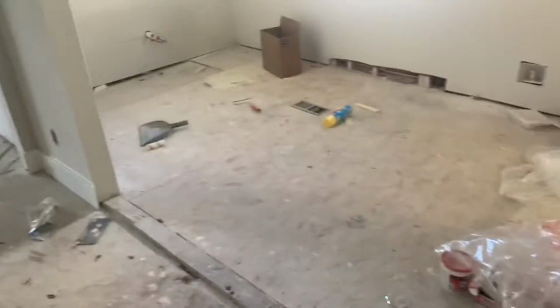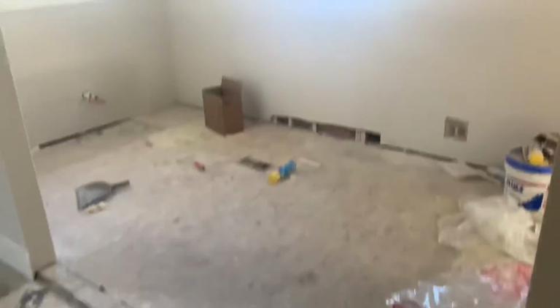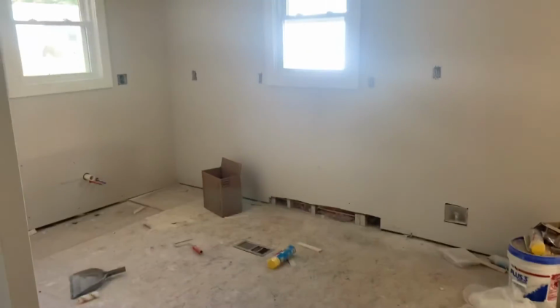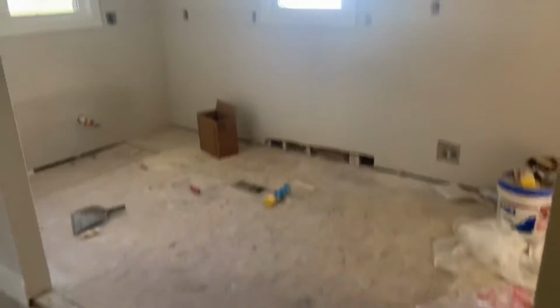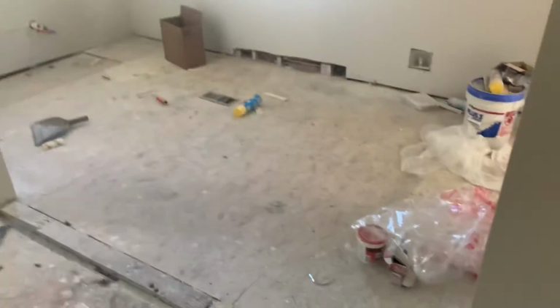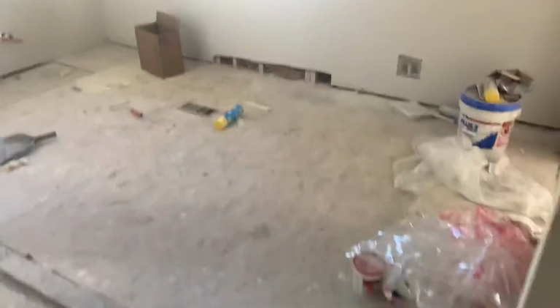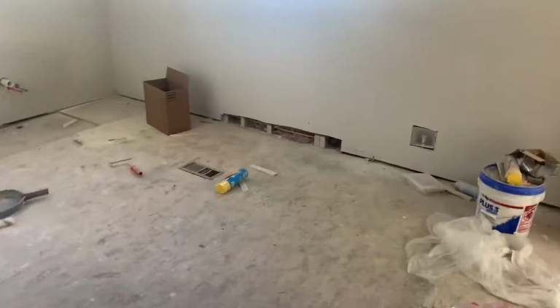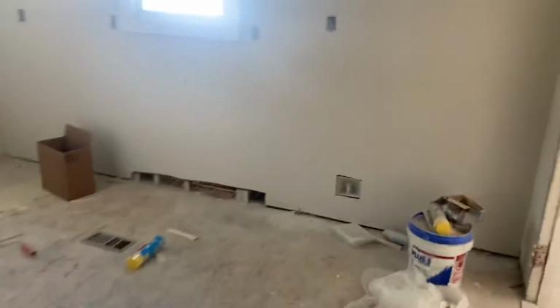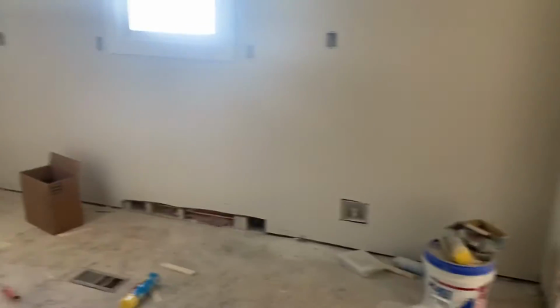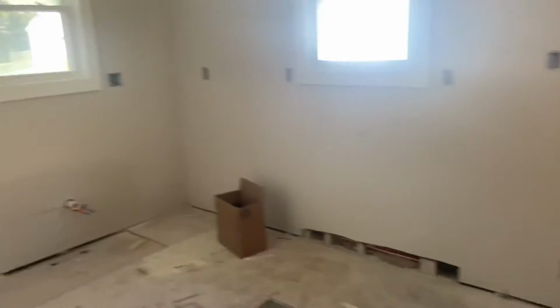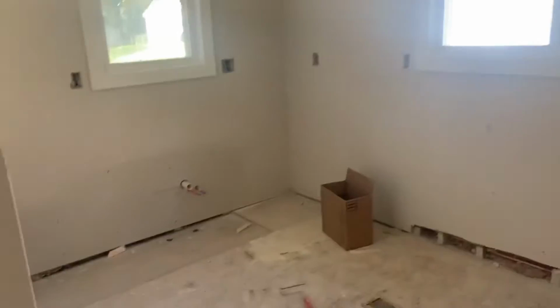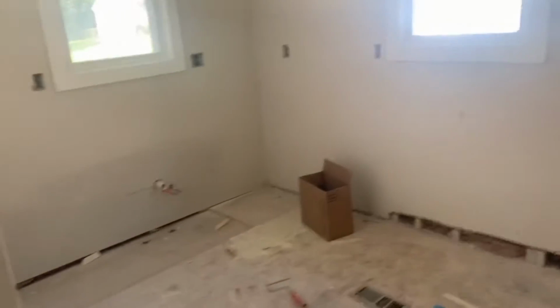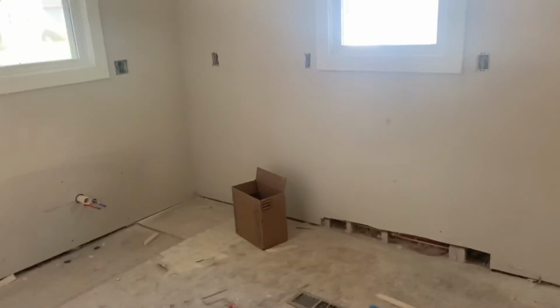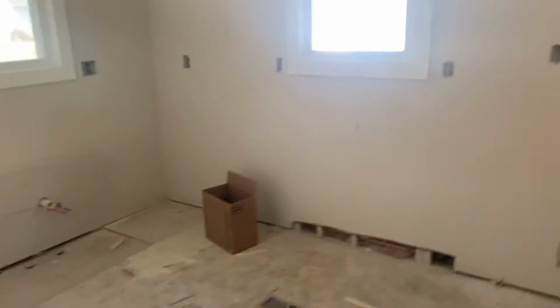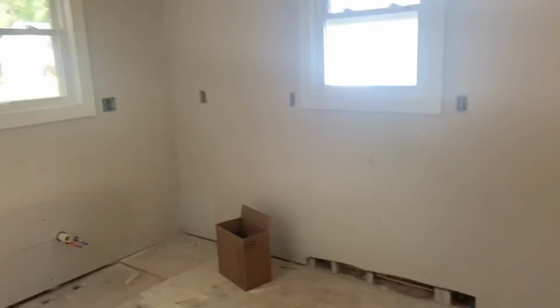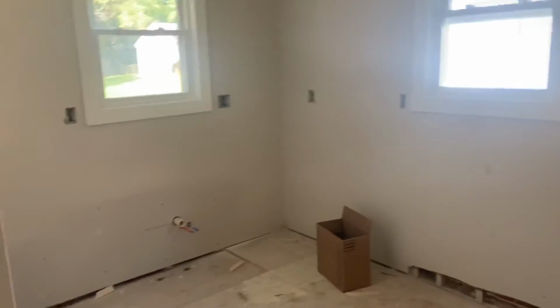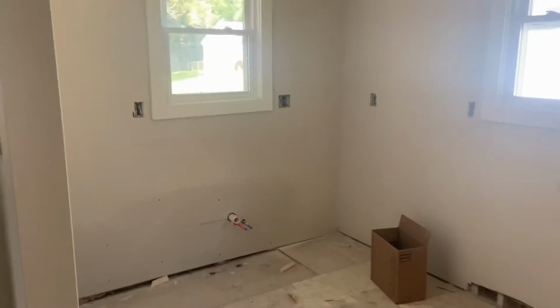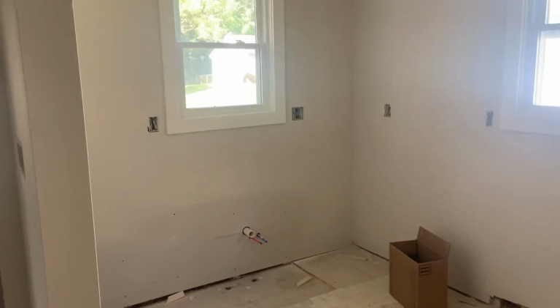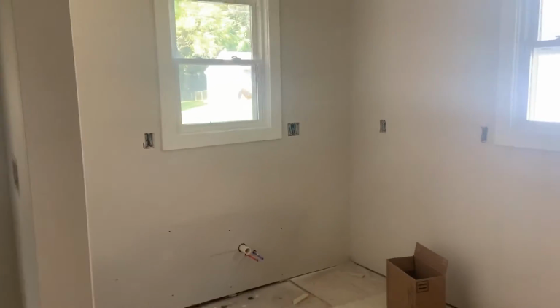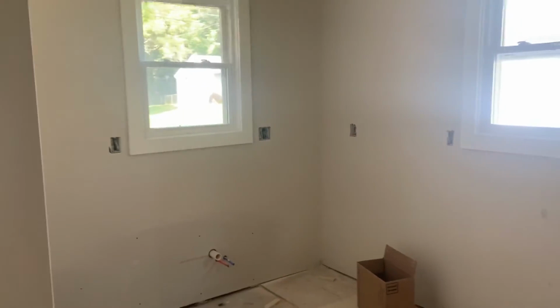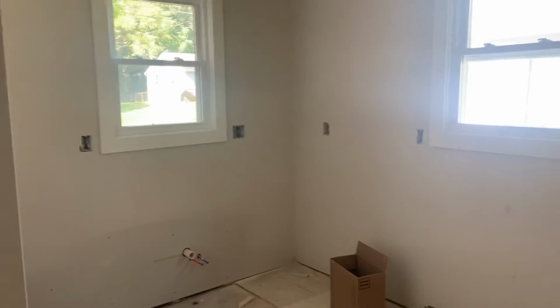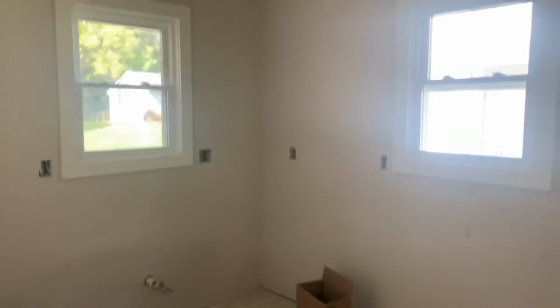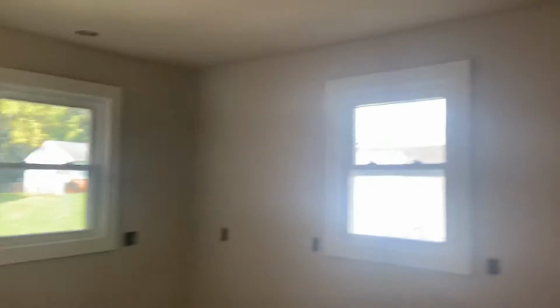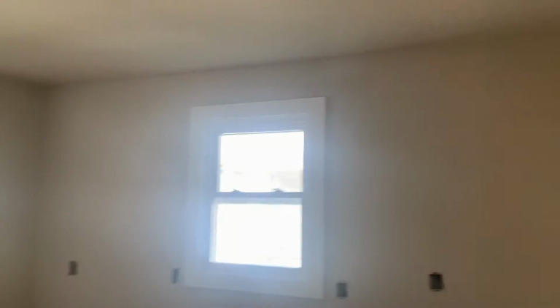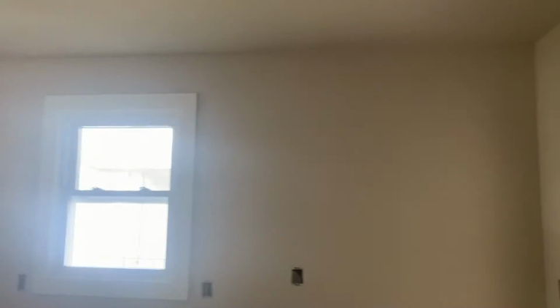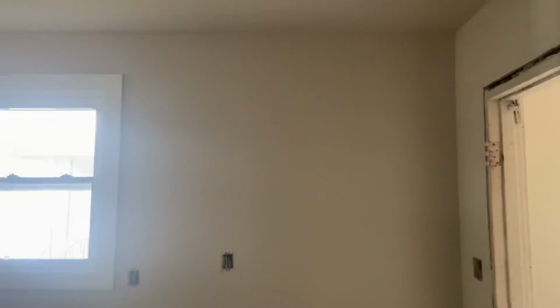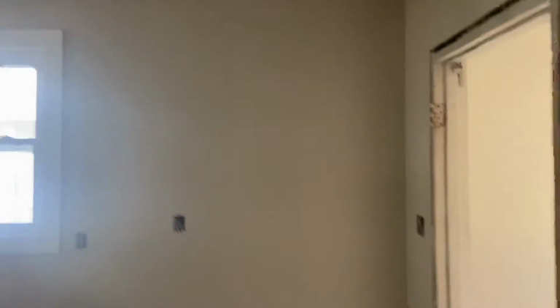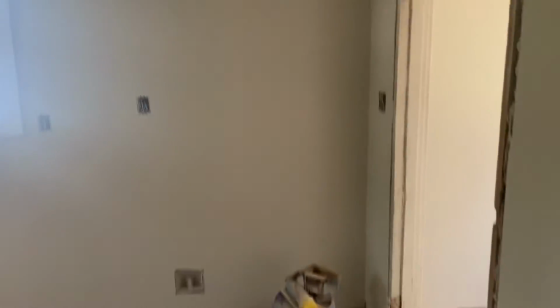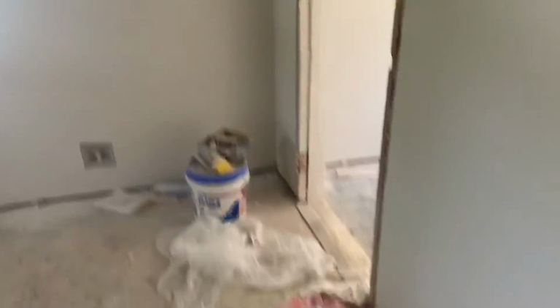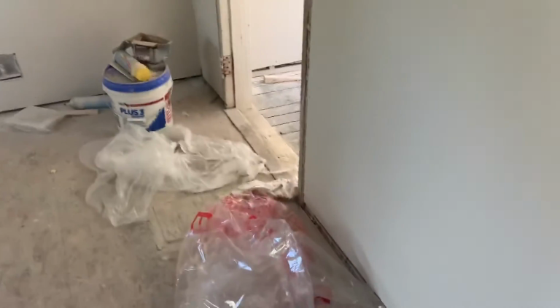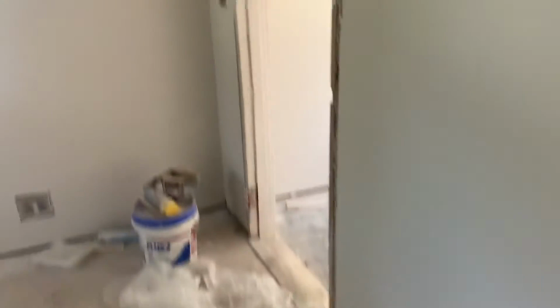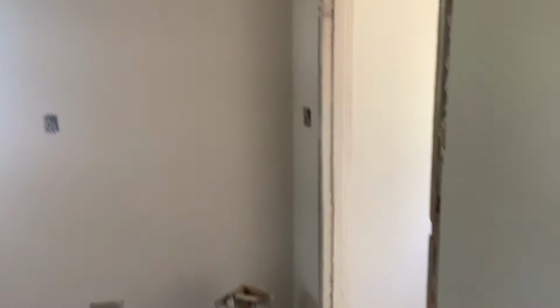Kitchen — pretty much everything in here: flooring, cabinets, devices, backsplash, light fixtures, trim — basically everything in this room.